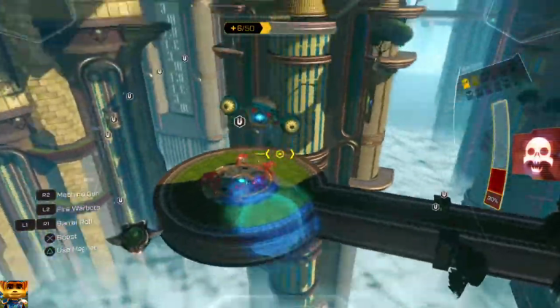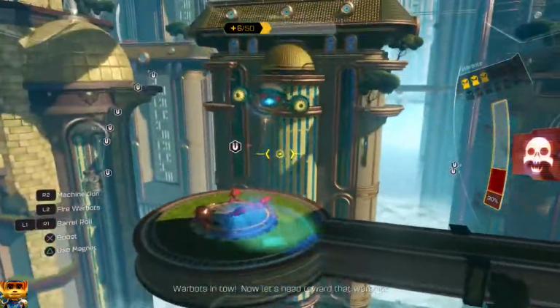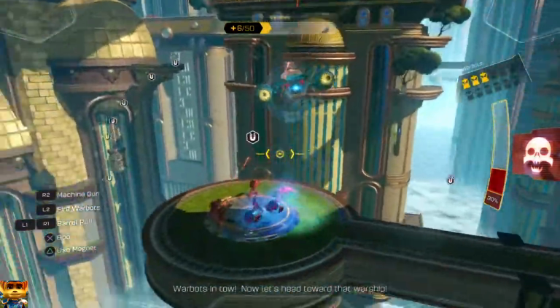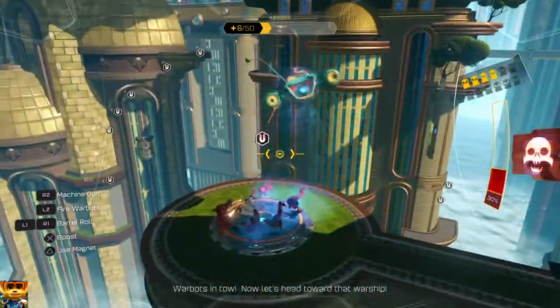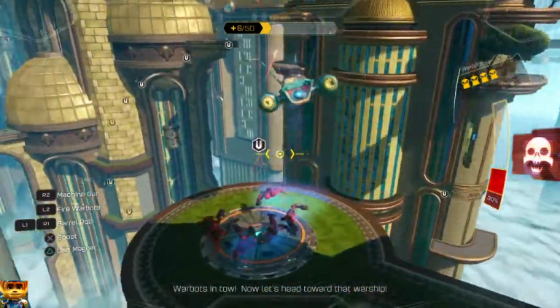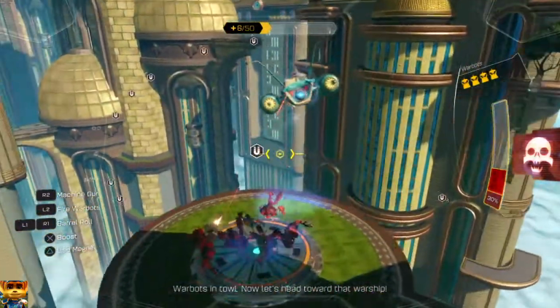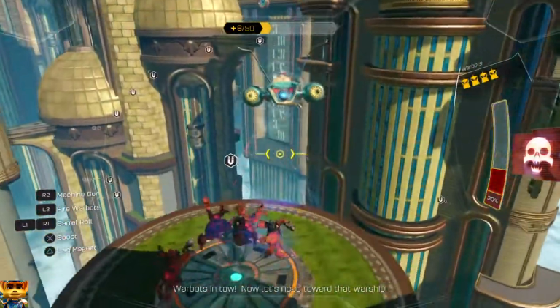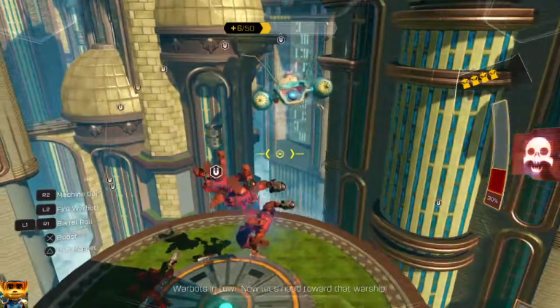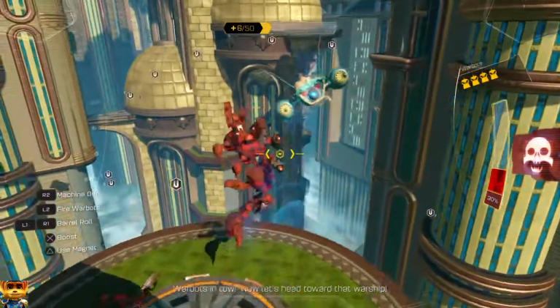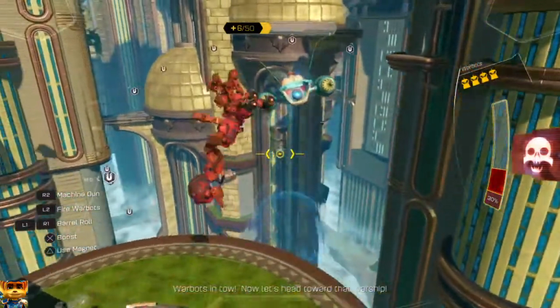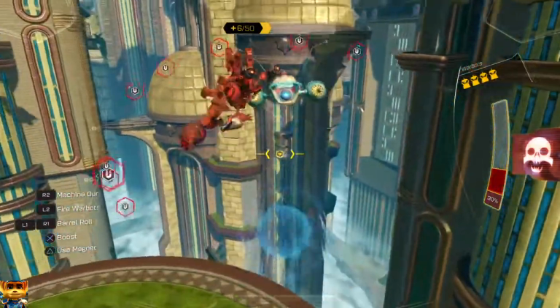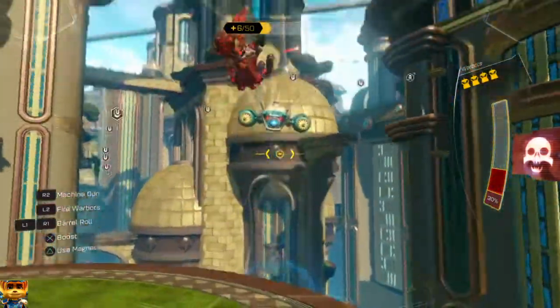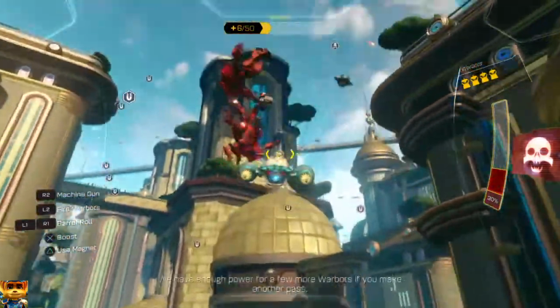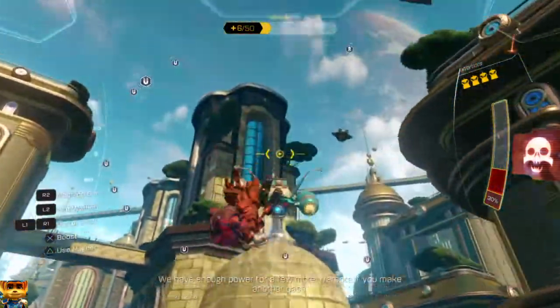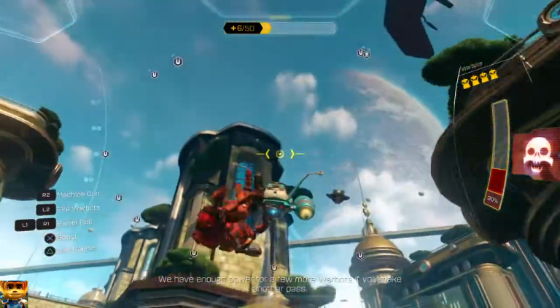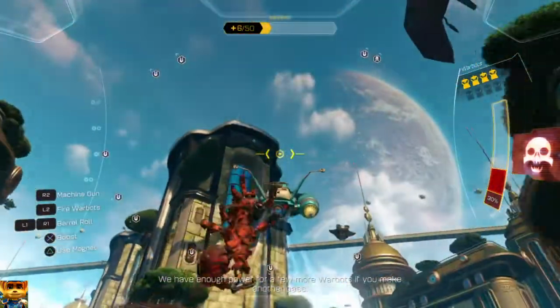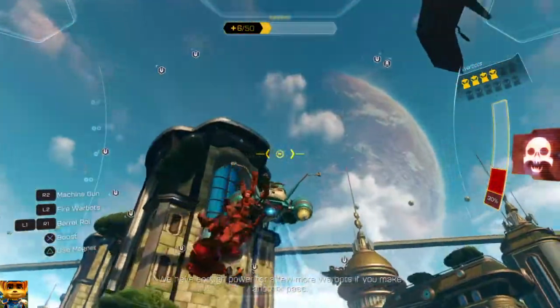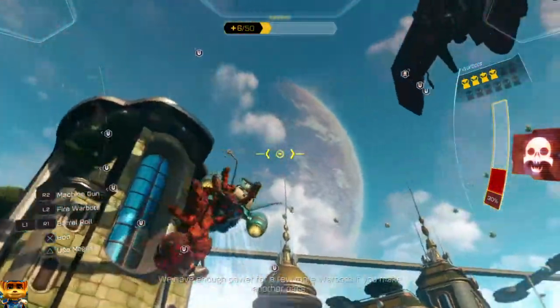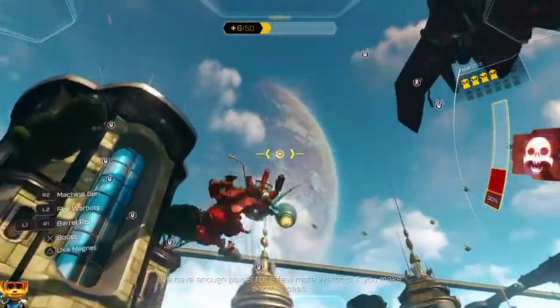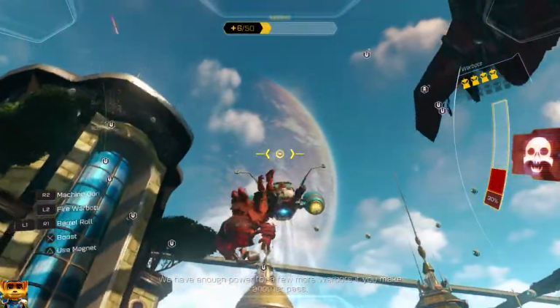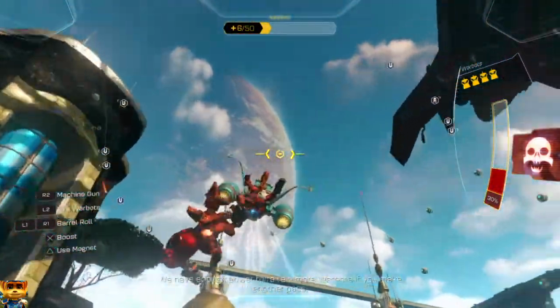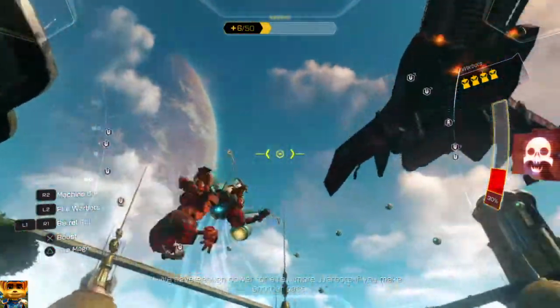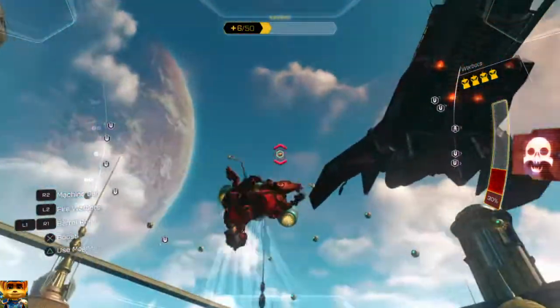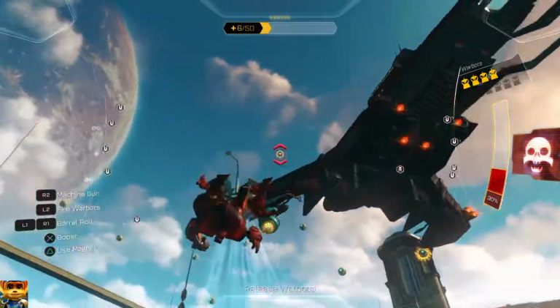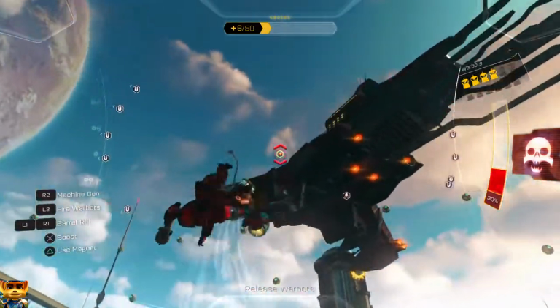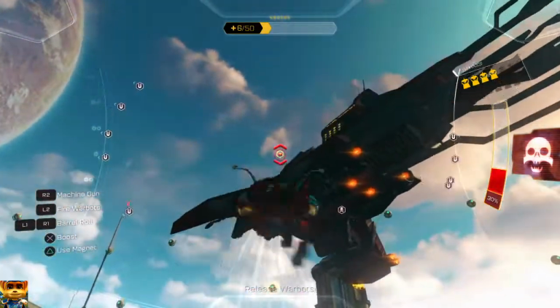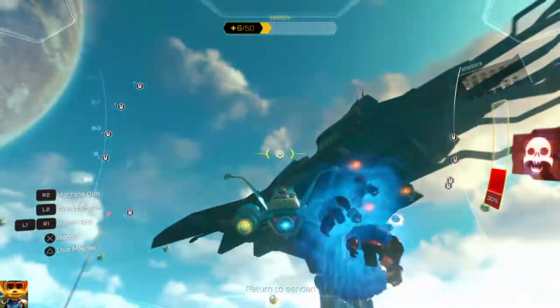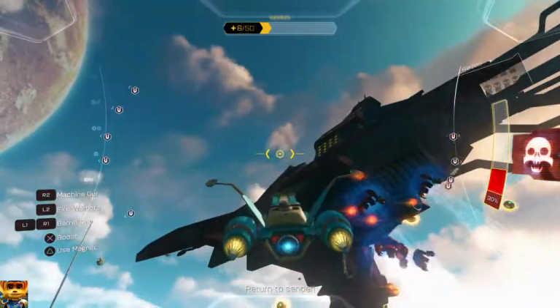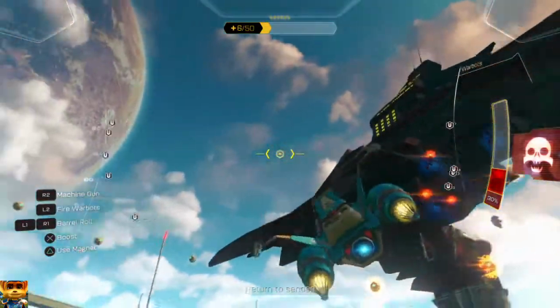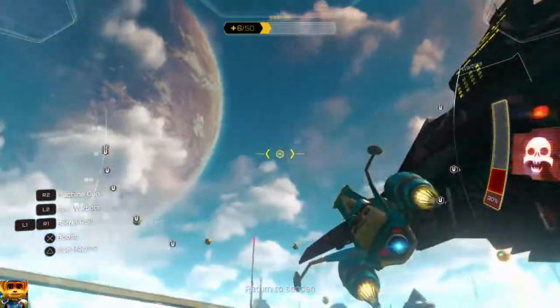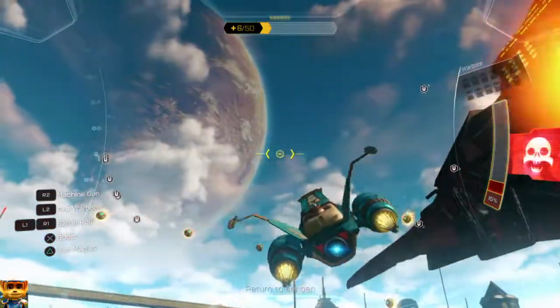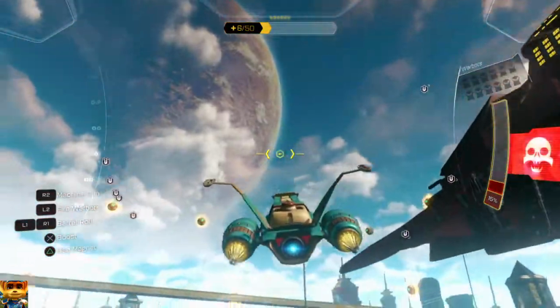Some of those saucers have nanotech — shoot them if your ship needs repair. Warbots in tow. Now let's head toward that warship. We have enough power for a few more Warbots if you make another pass. Release Warbots! Return to sender! Yeah!